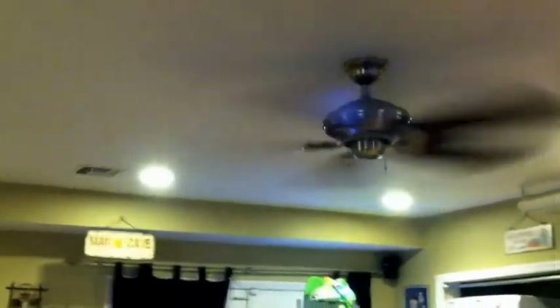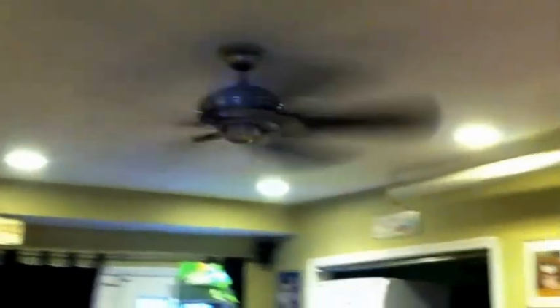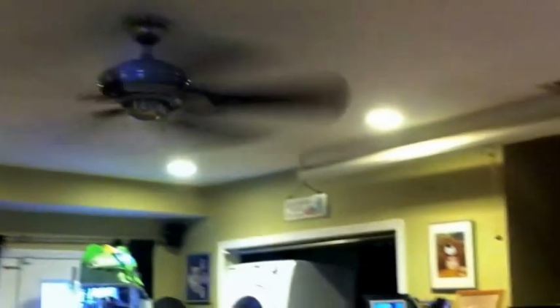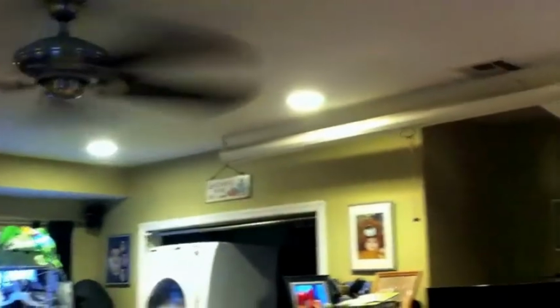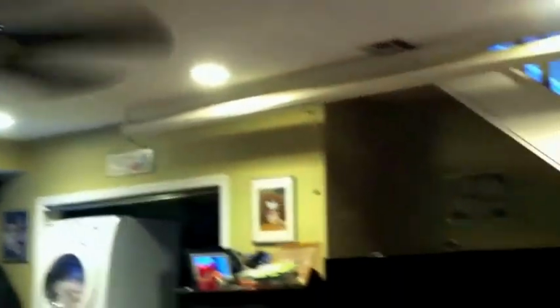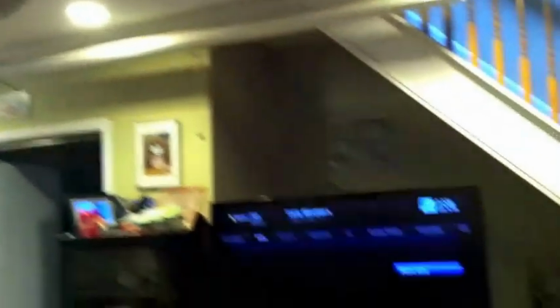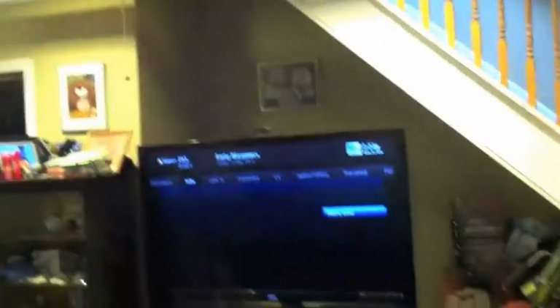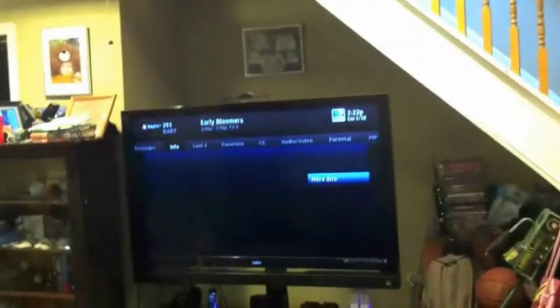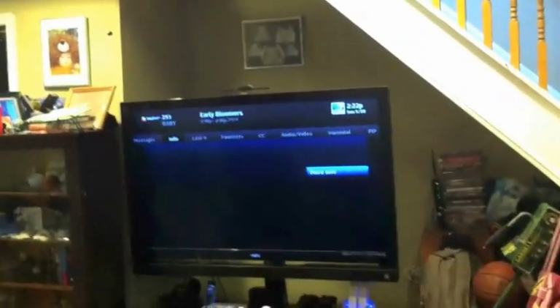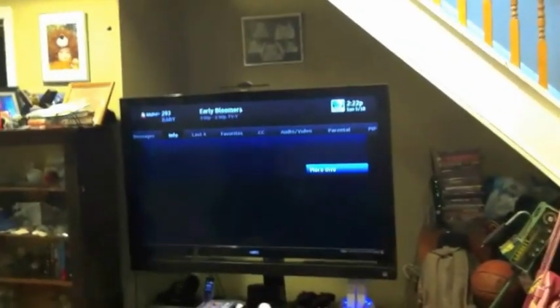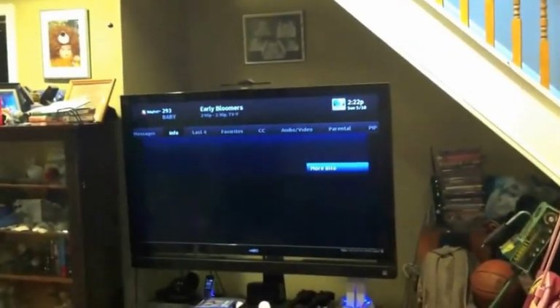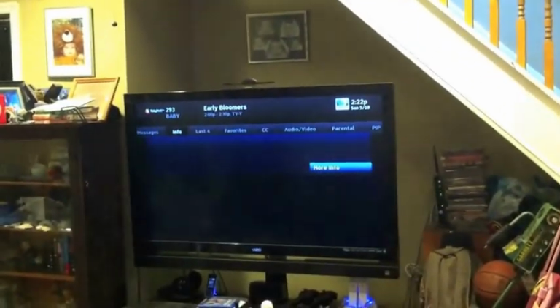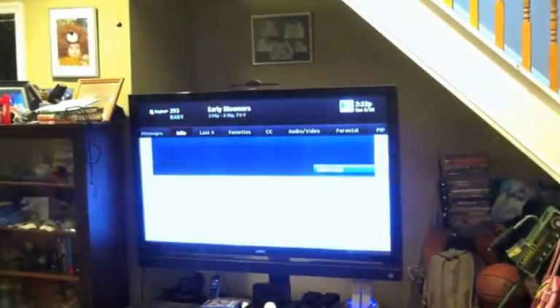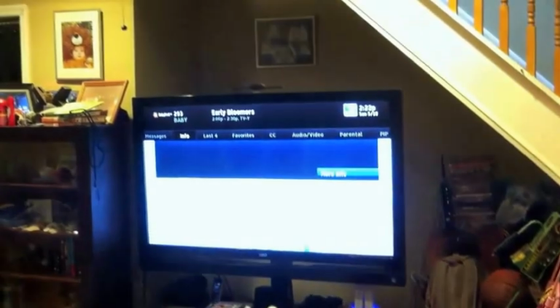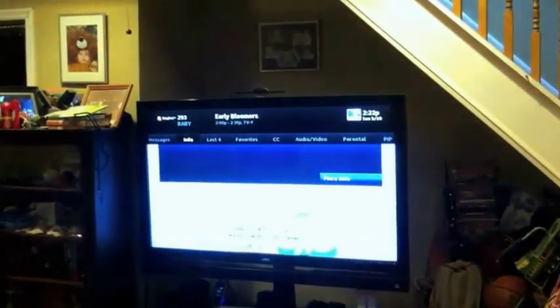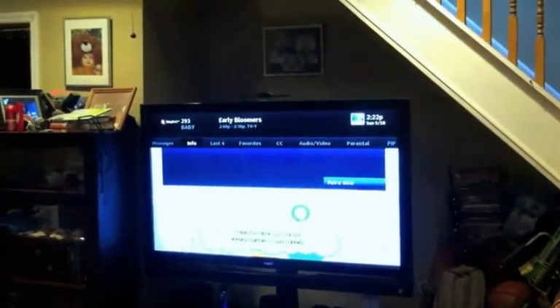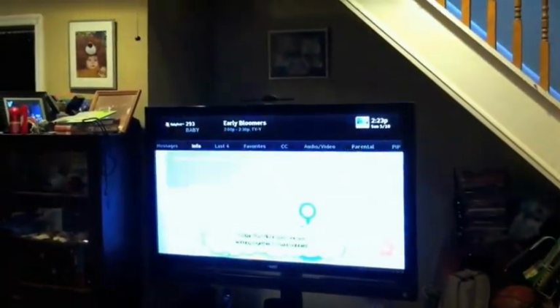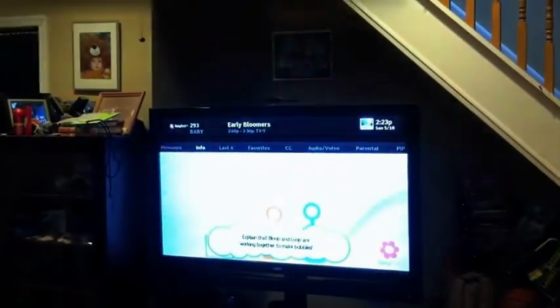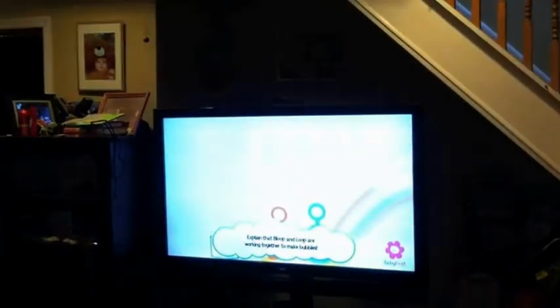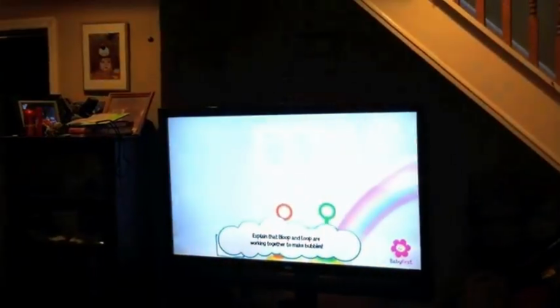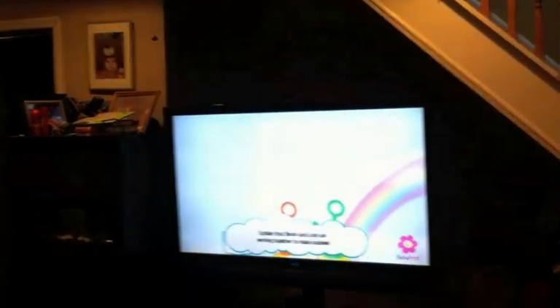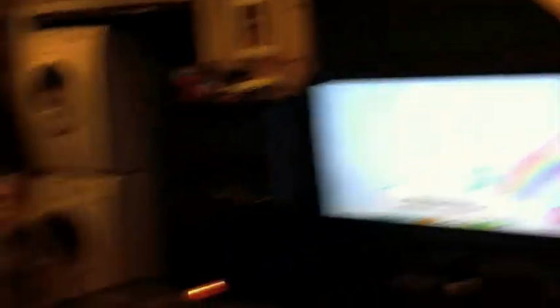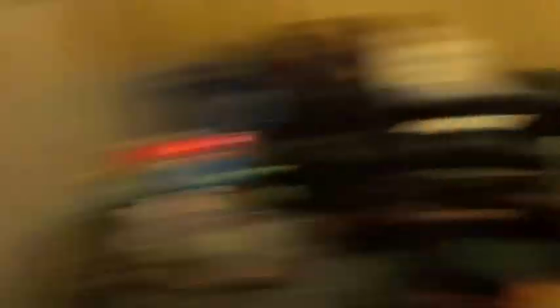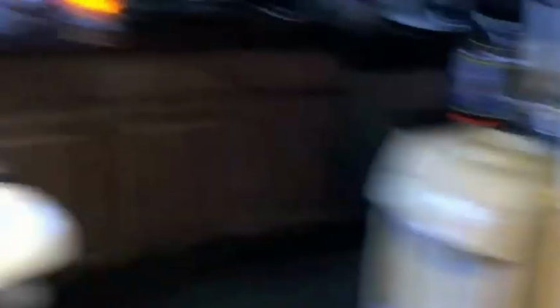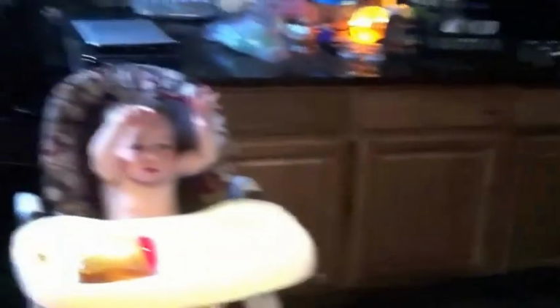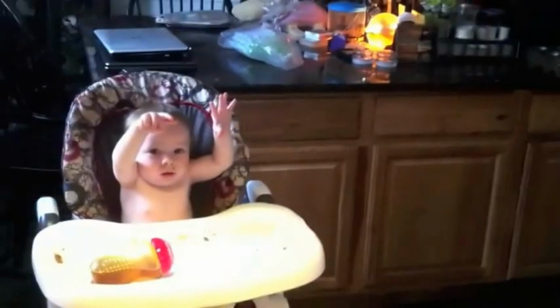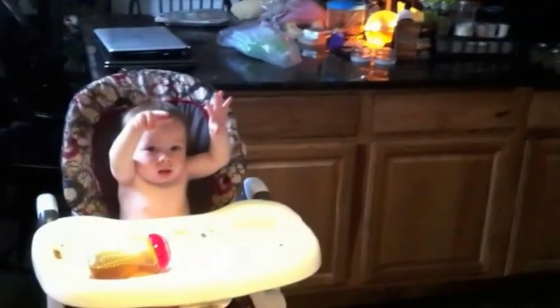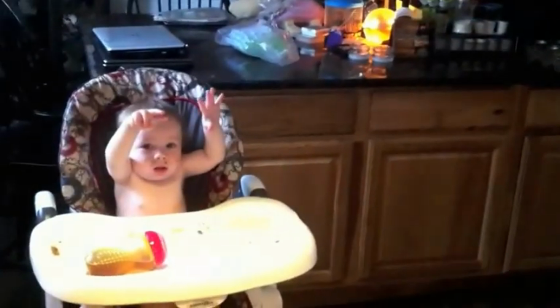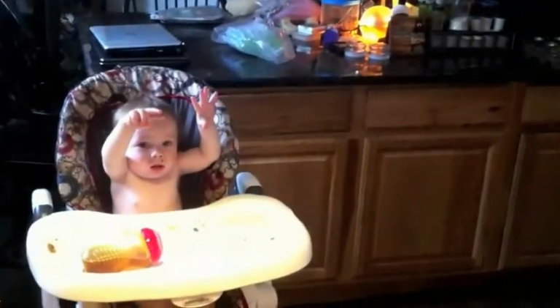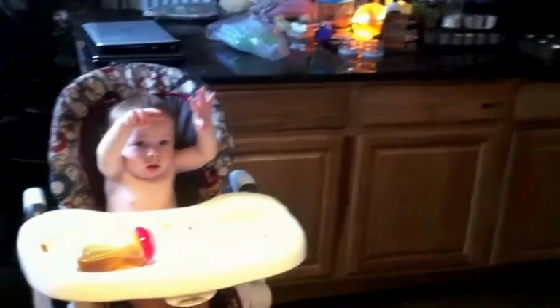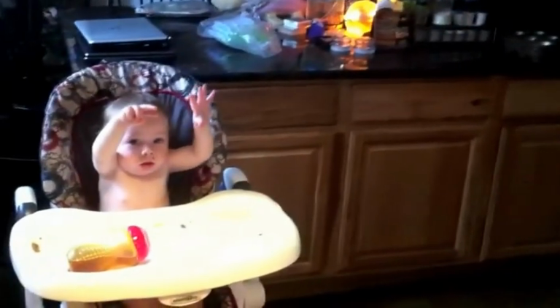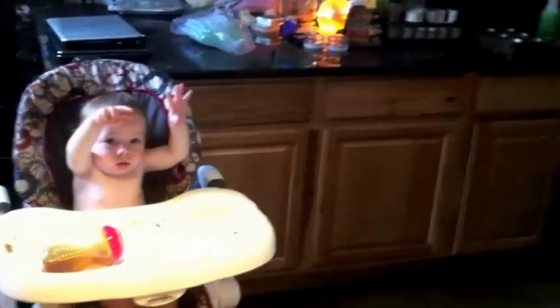All of the outlets in here also work. Here's the TV — it's coming on. And that's his favorite show right there — Baby First TV.